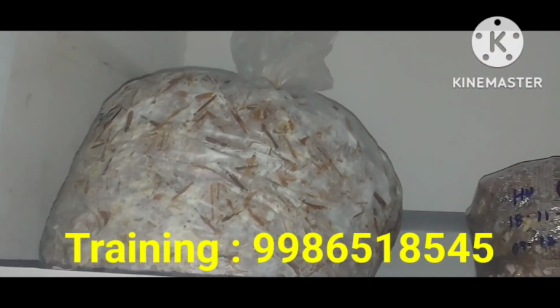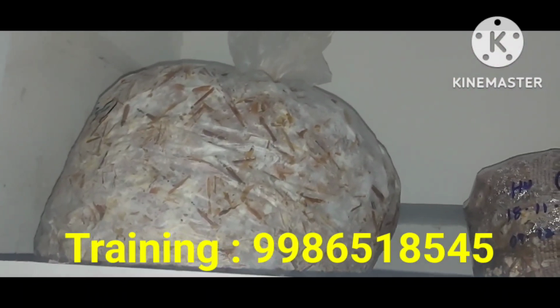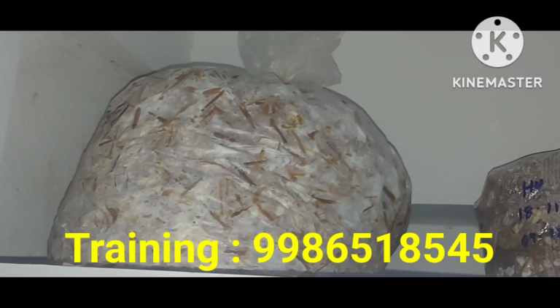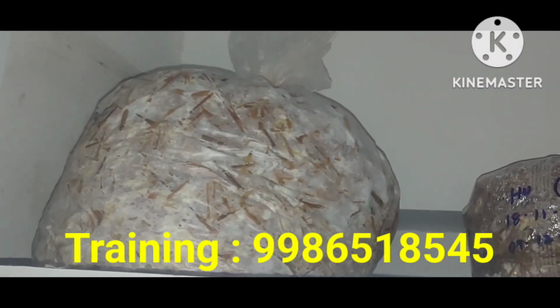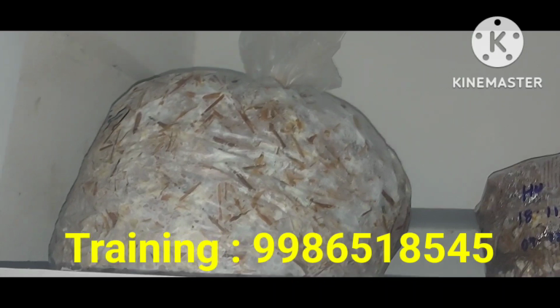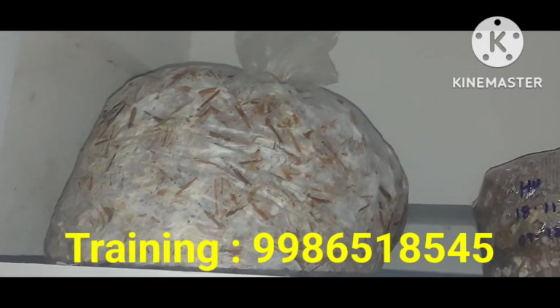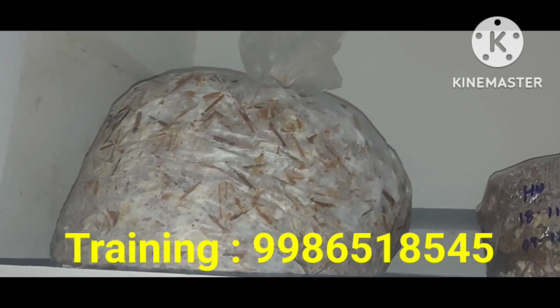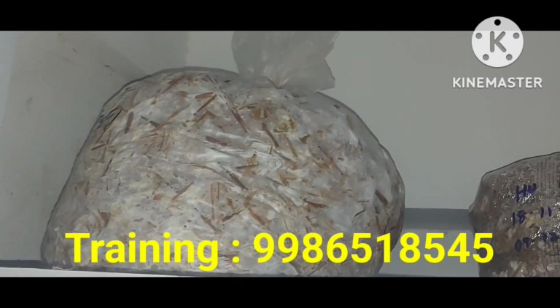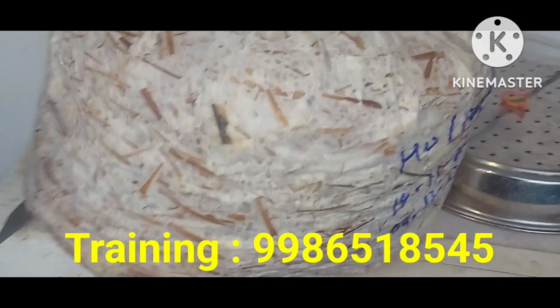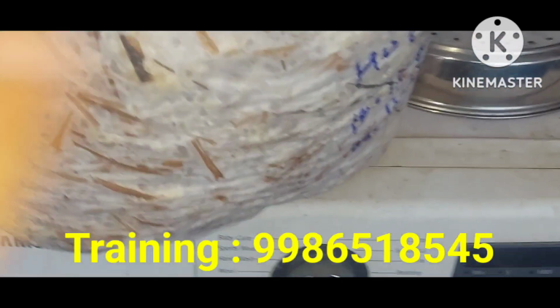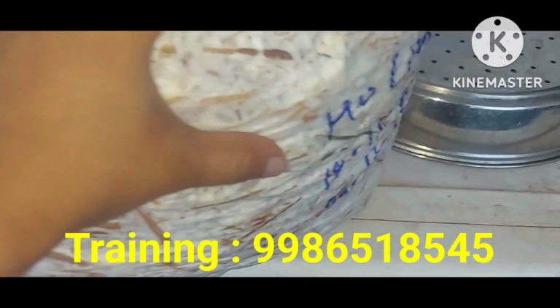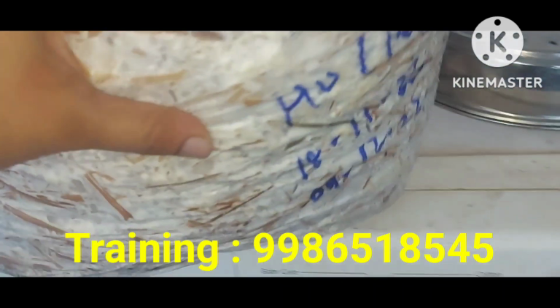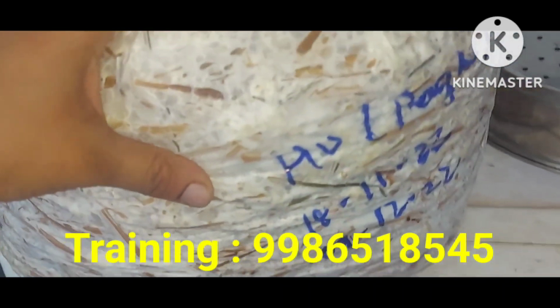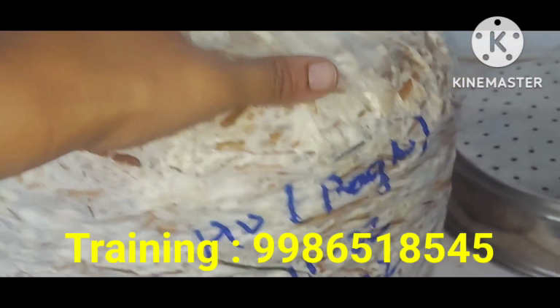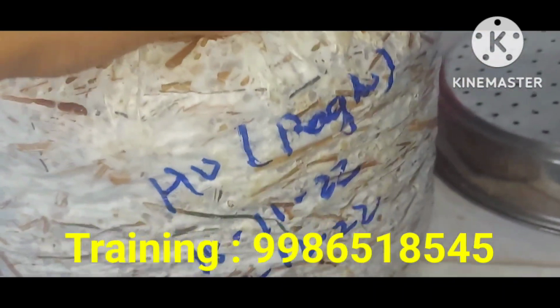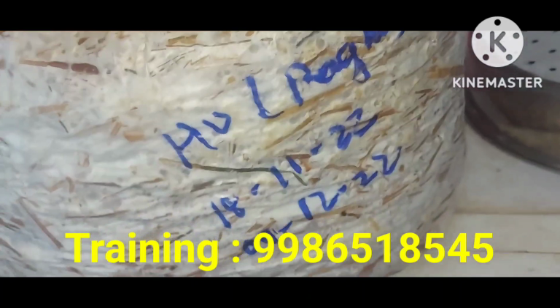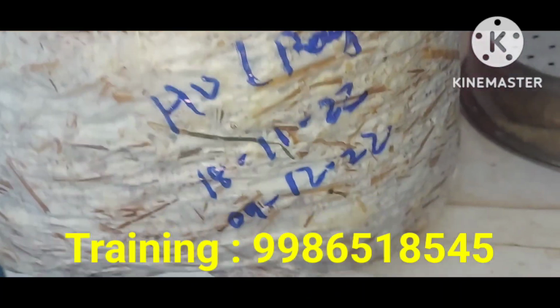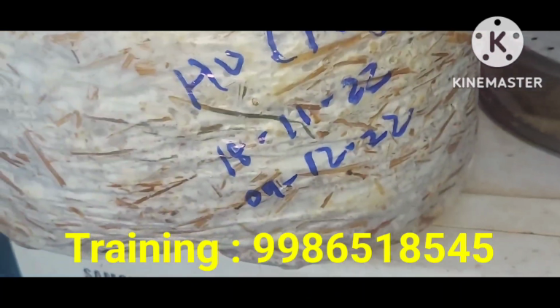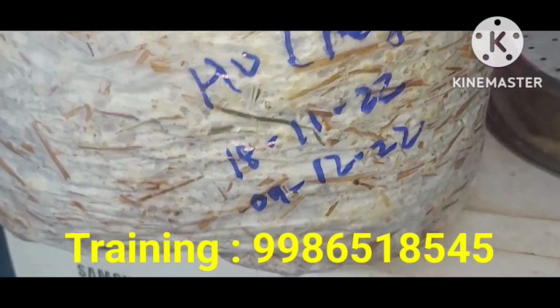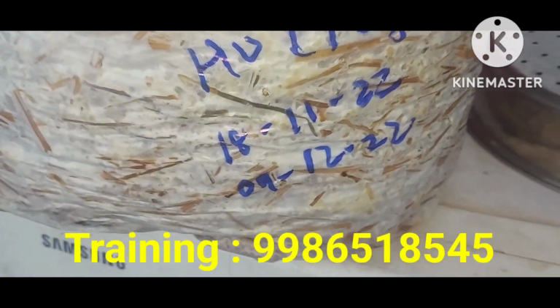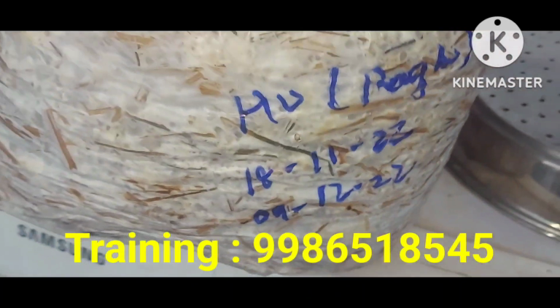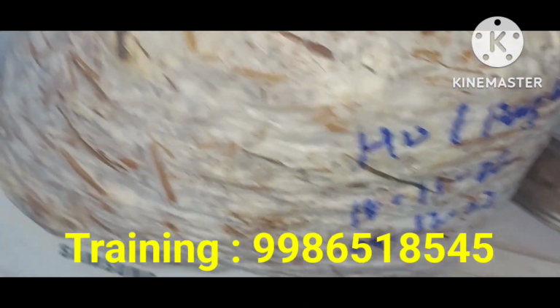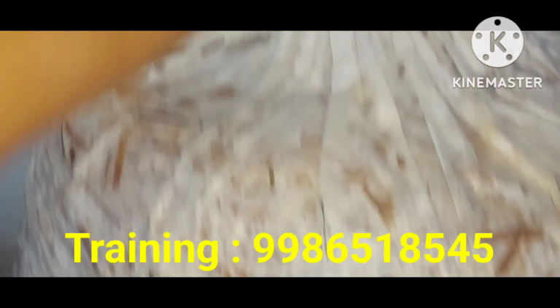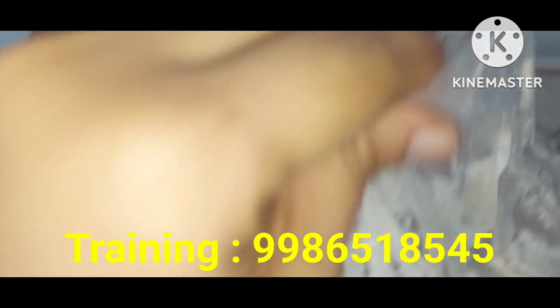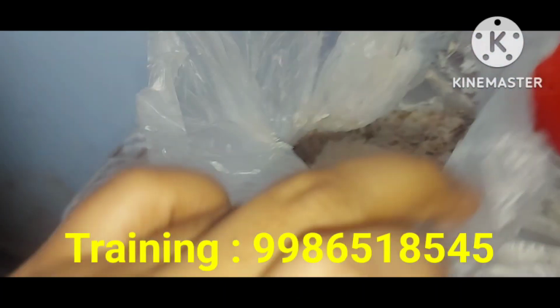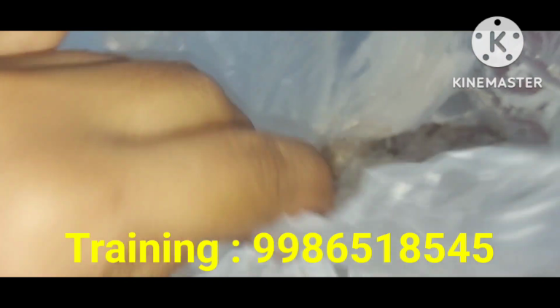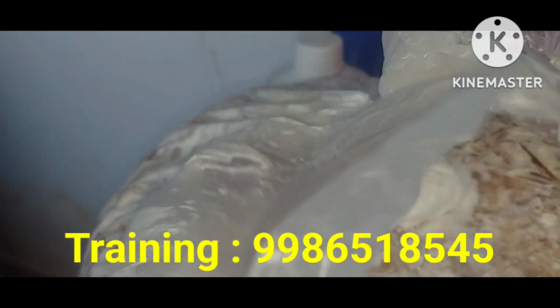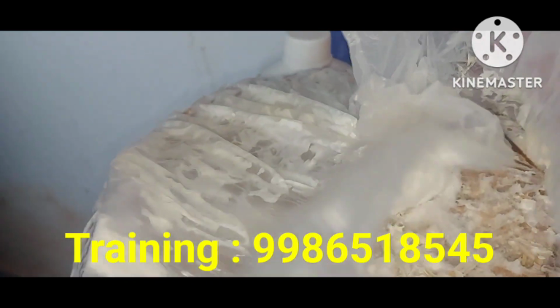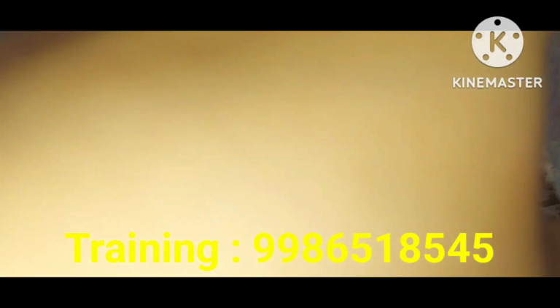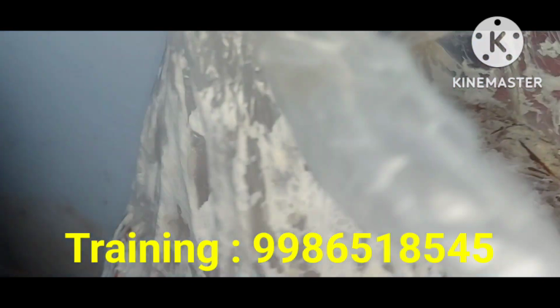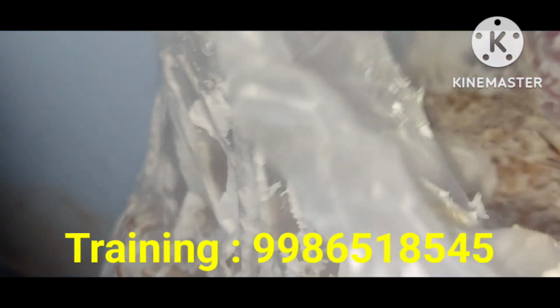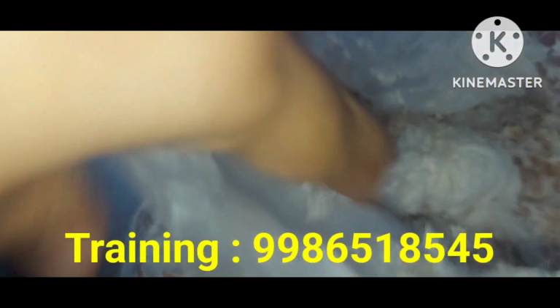I am going to go to the training room. I am going to go to the Facebook page. I am going to start with the fruiting room.